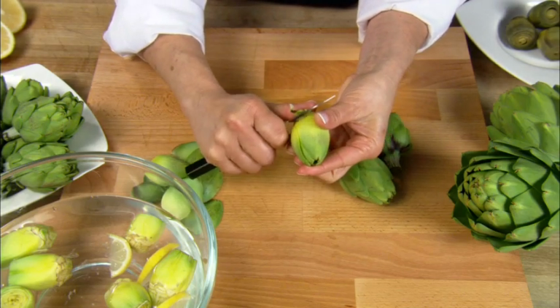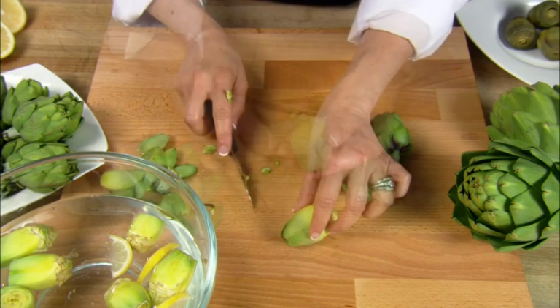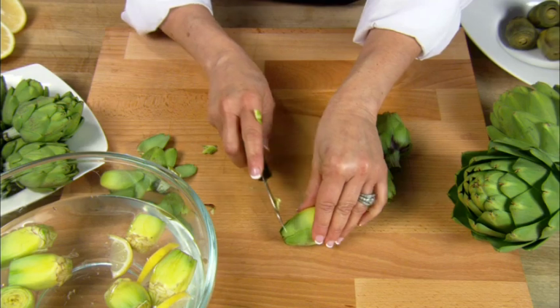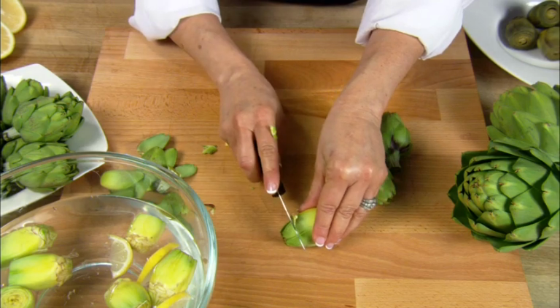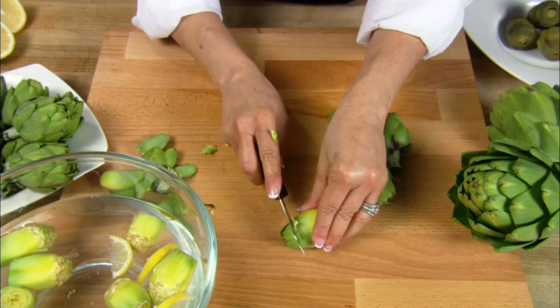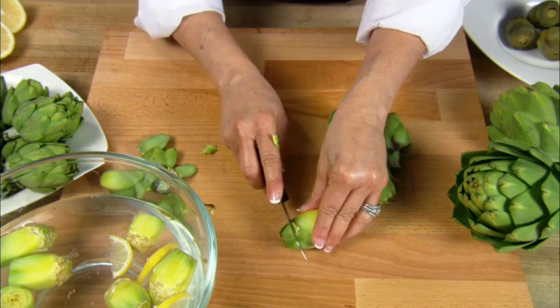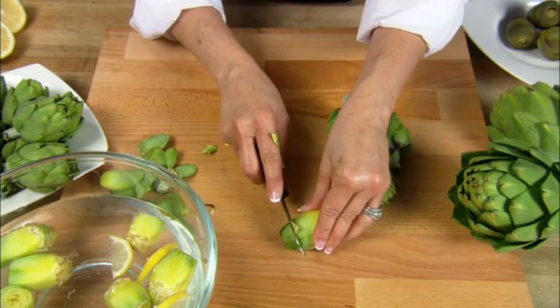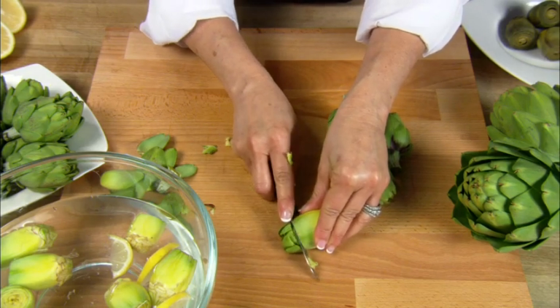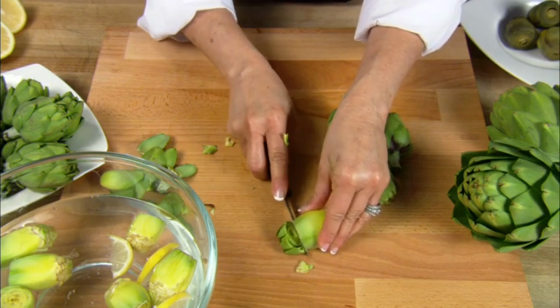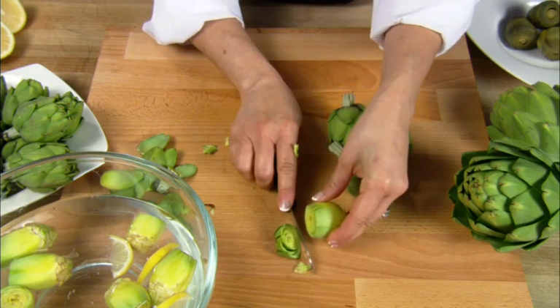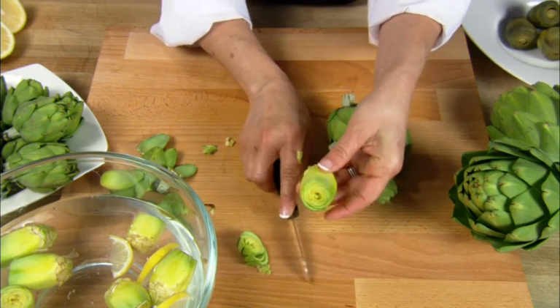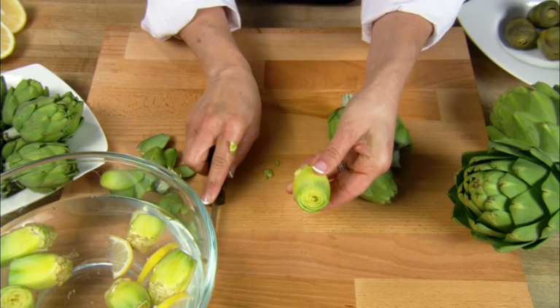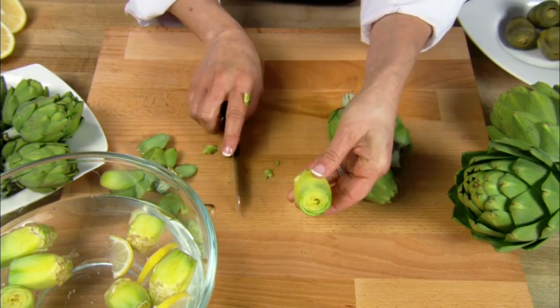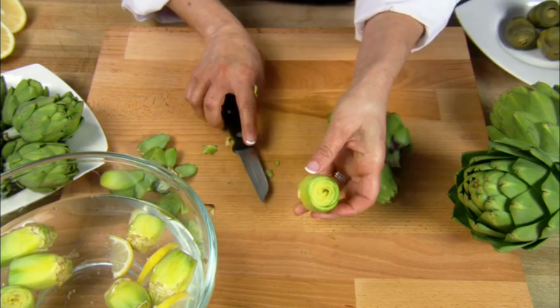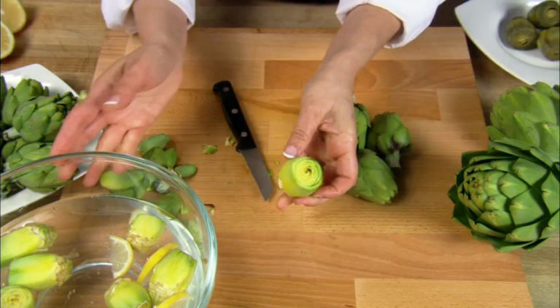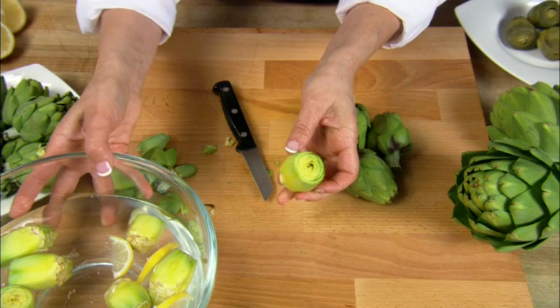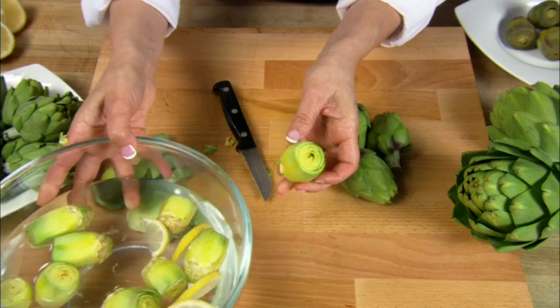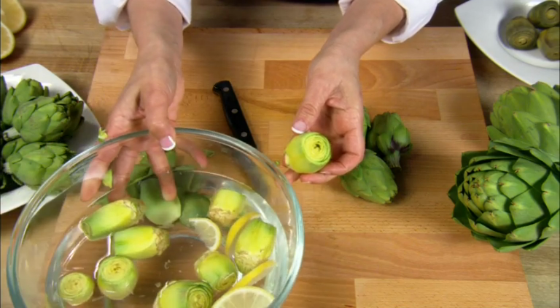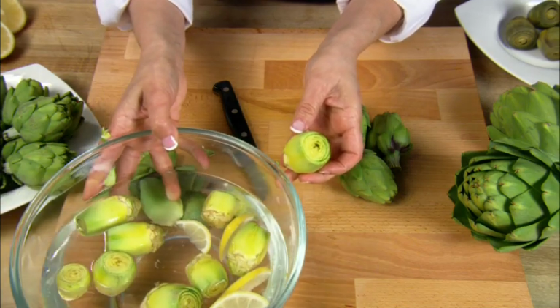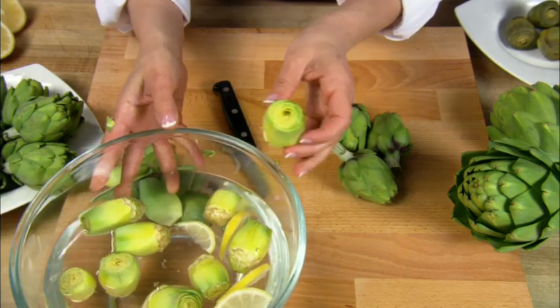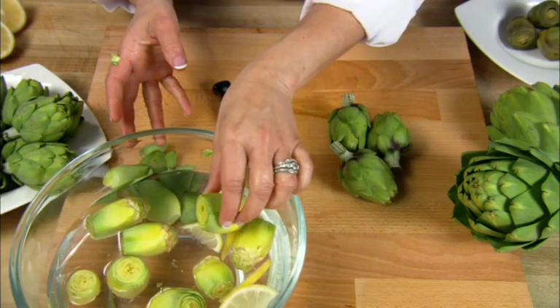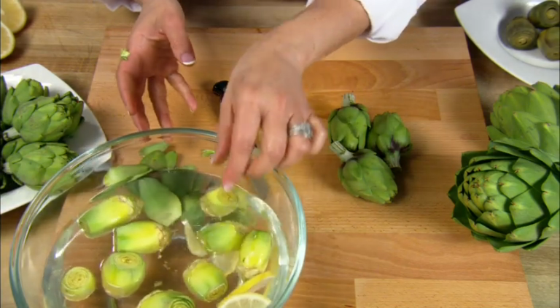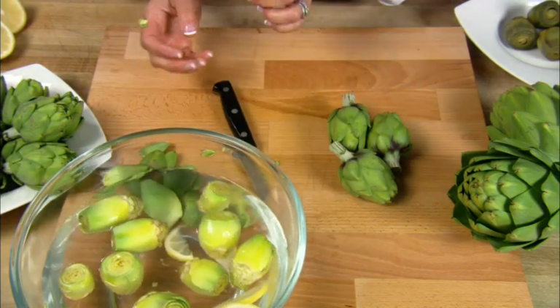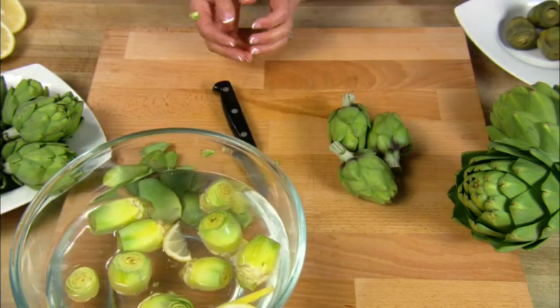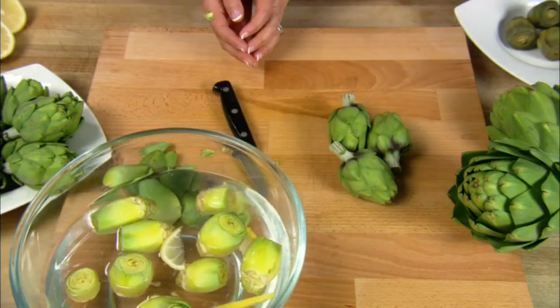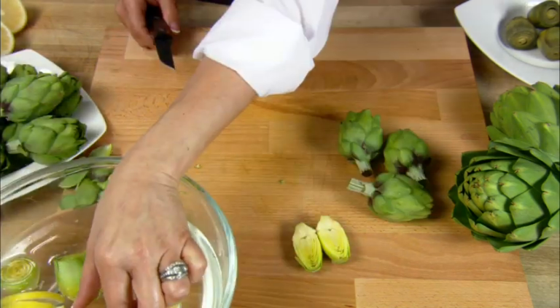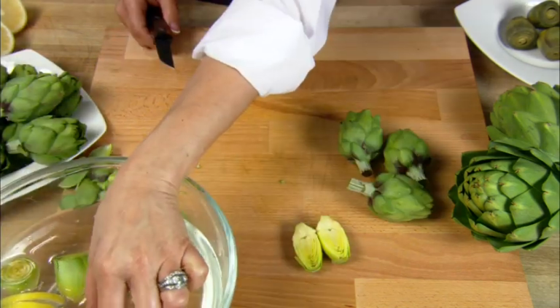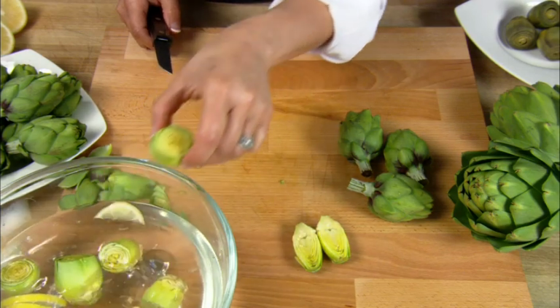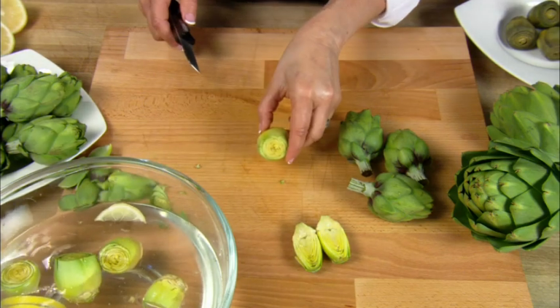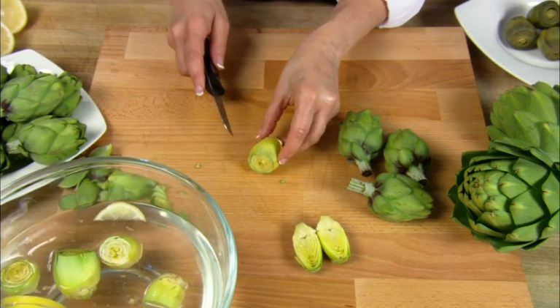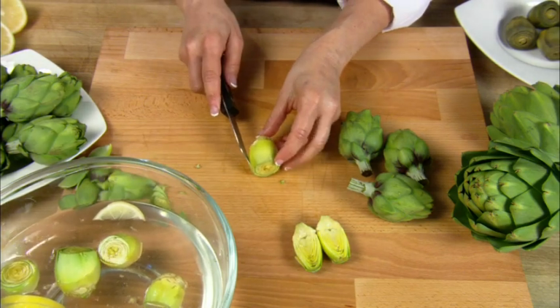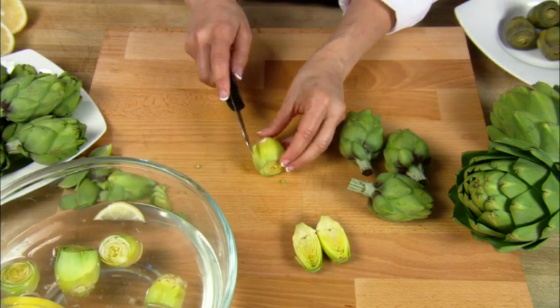Cut about a half an inch off the top of the baby artichoke. An optional method to preserve the color and to prevent the browning of the baby artichoke is to soak them in lemon or vinegar water after trimming. Drain the baby artichokes when ready to use or cook.